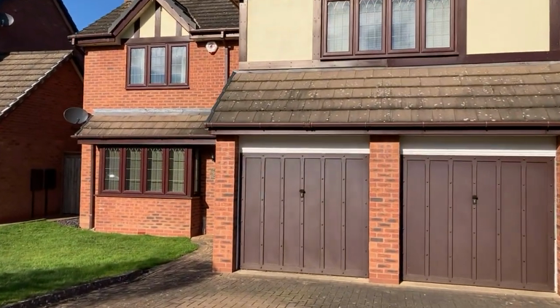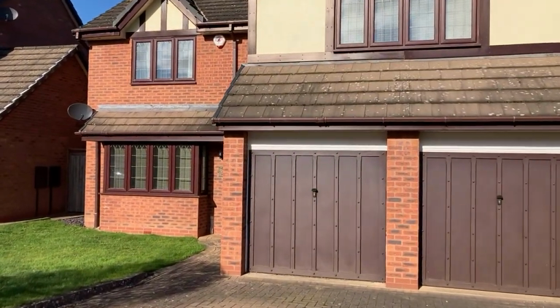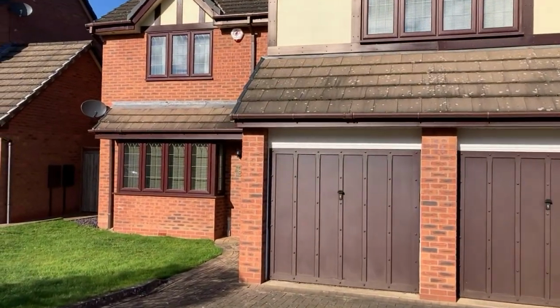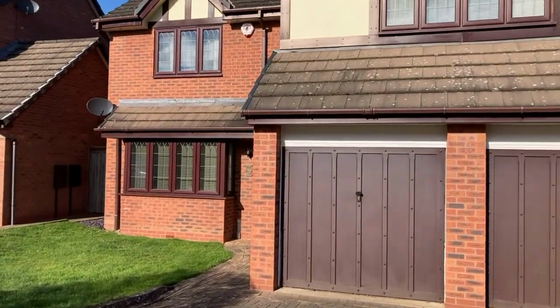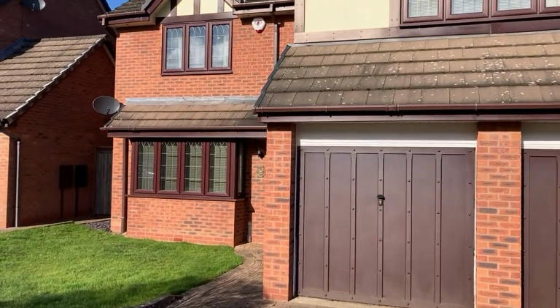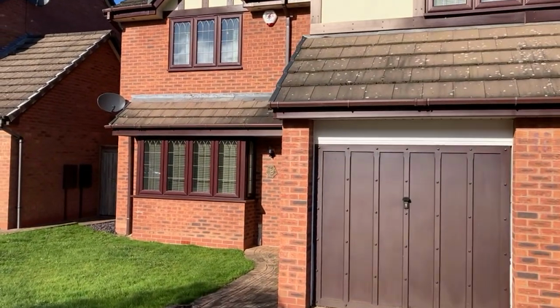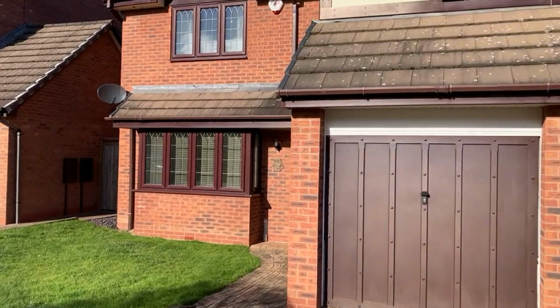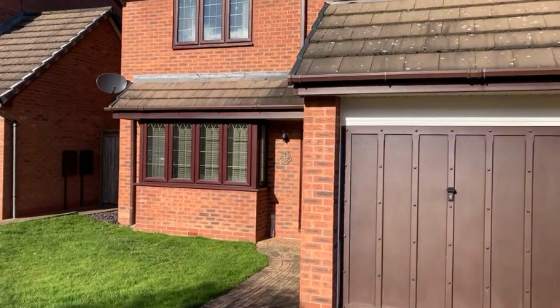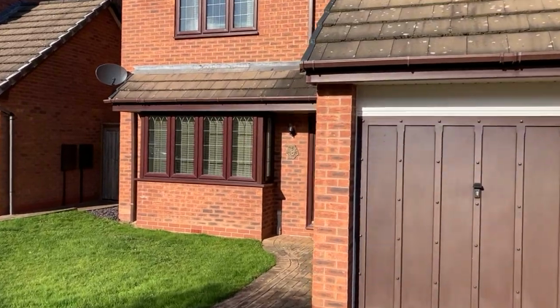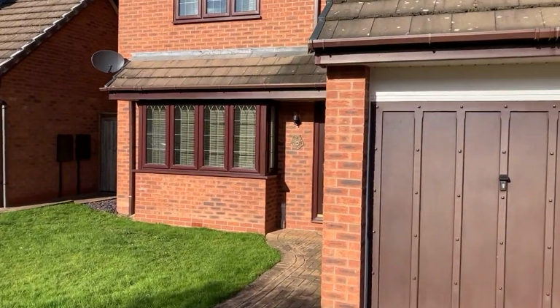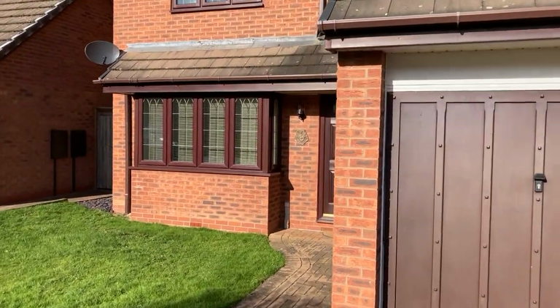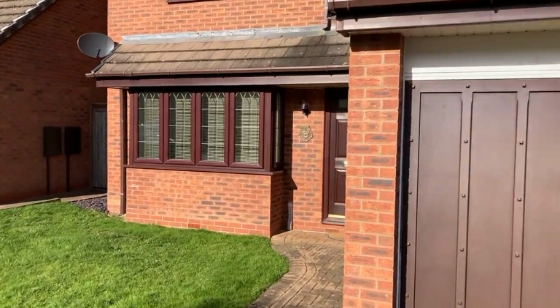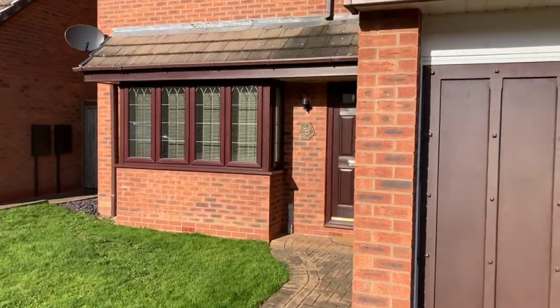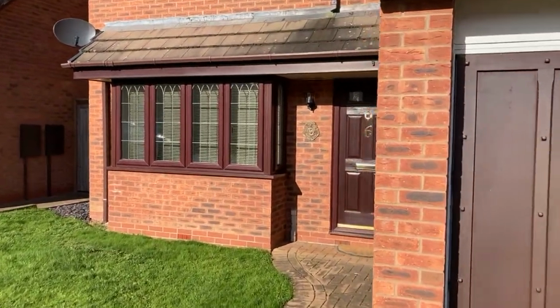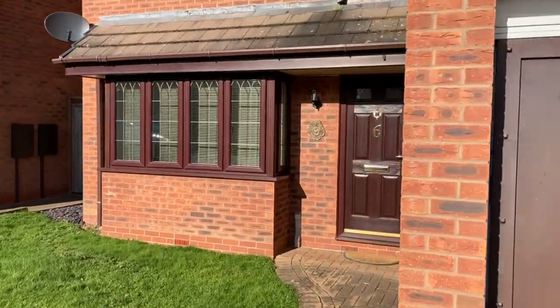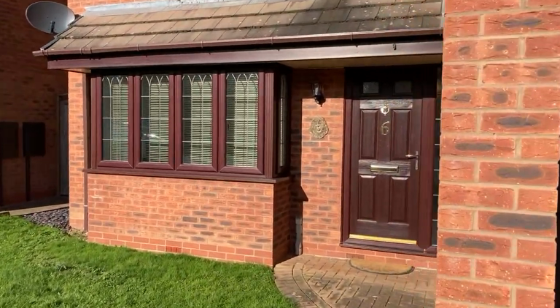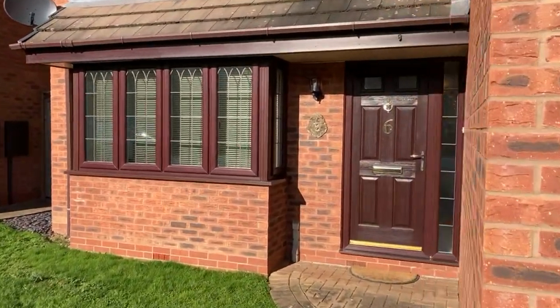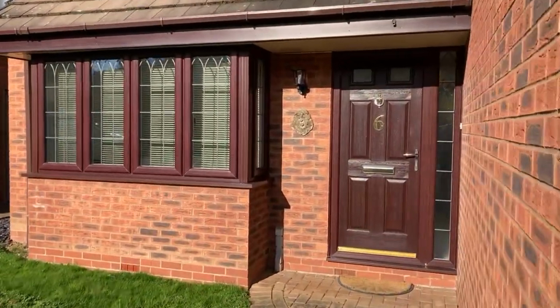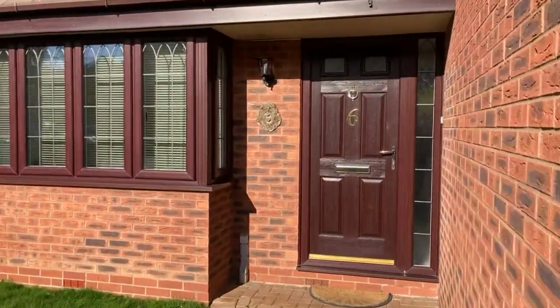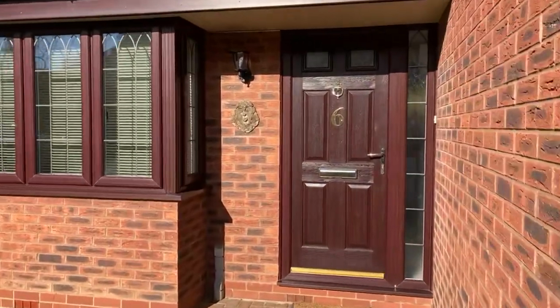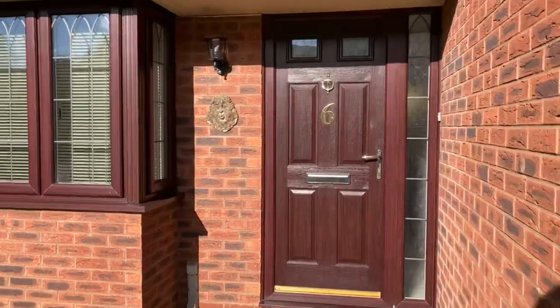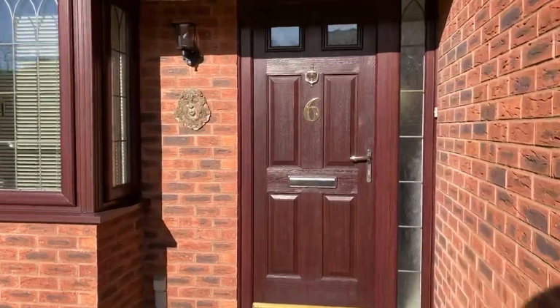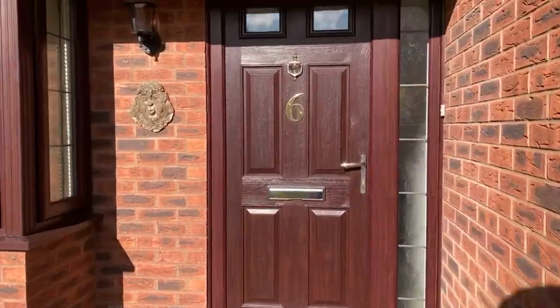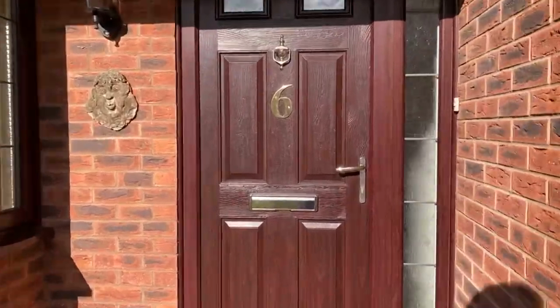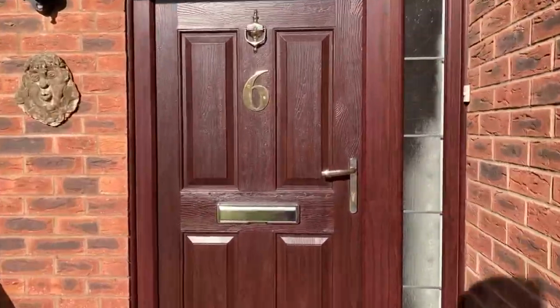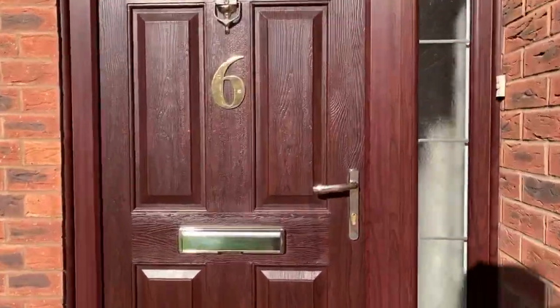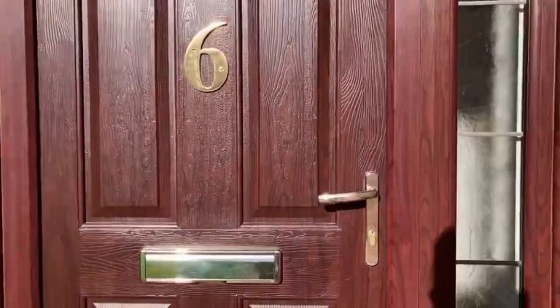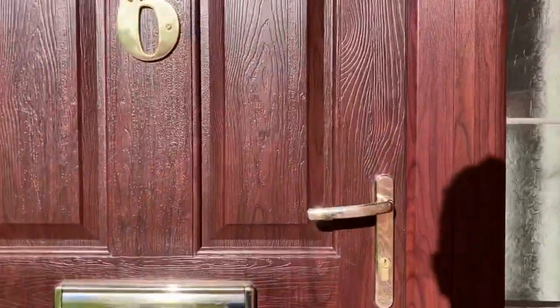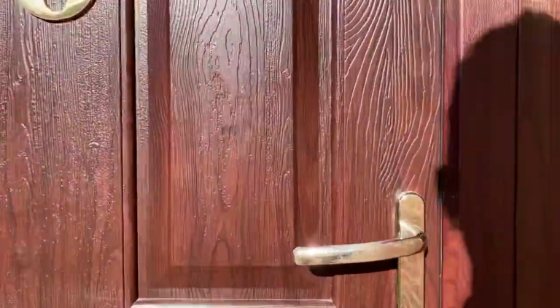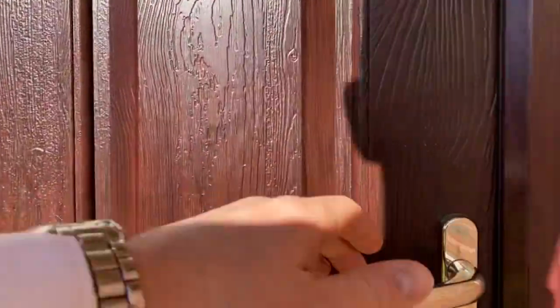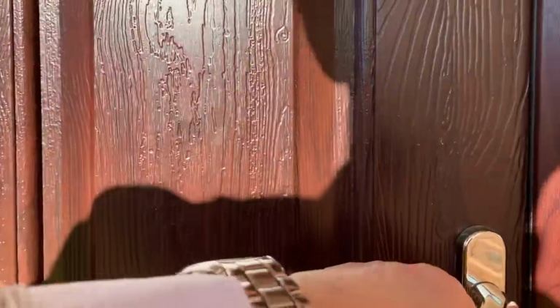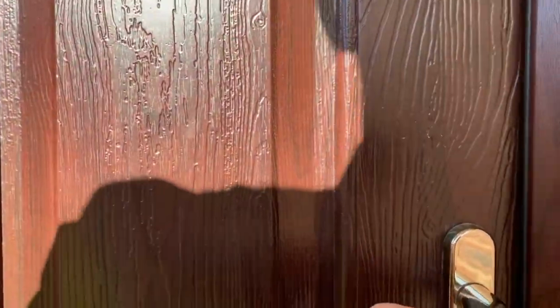The property briefly comprises living room, dining room, conservatory, kitchen, double garage, four bedrooms, two en suites, family bathroom, and a low maintenance rear garden.